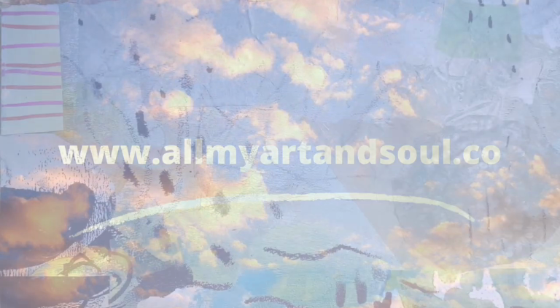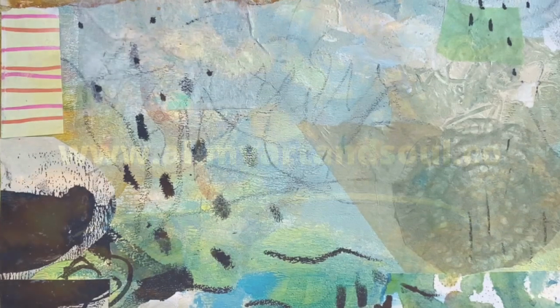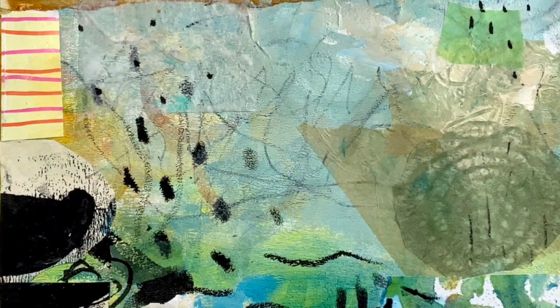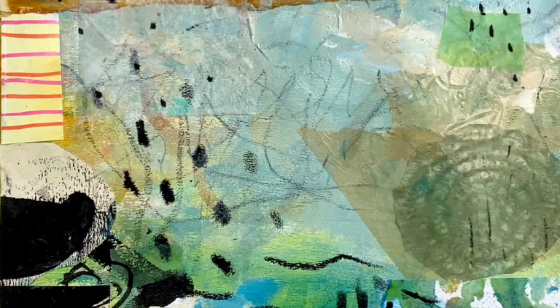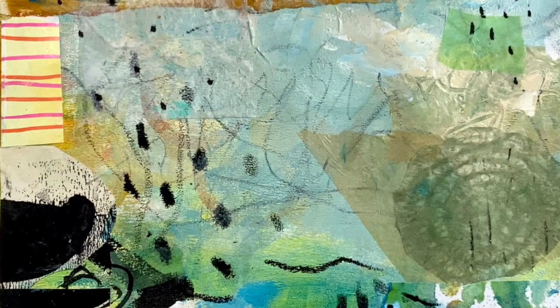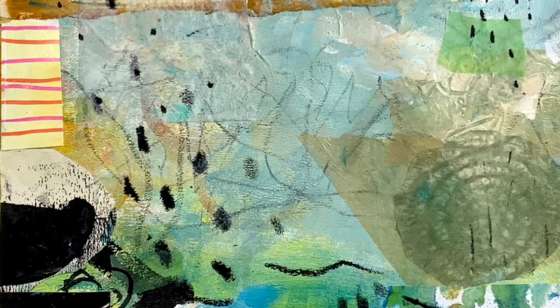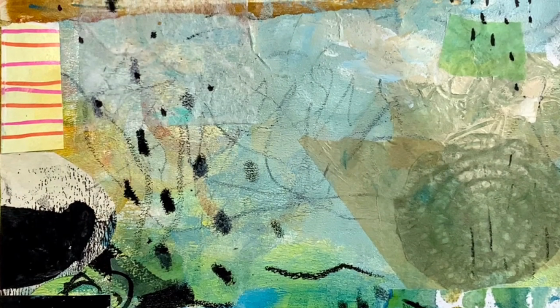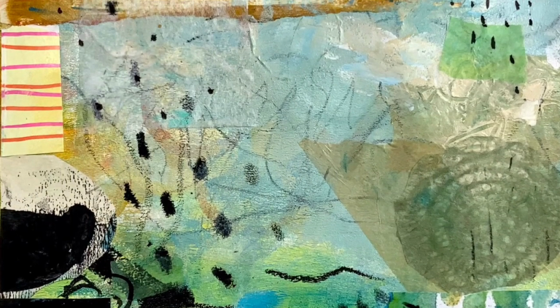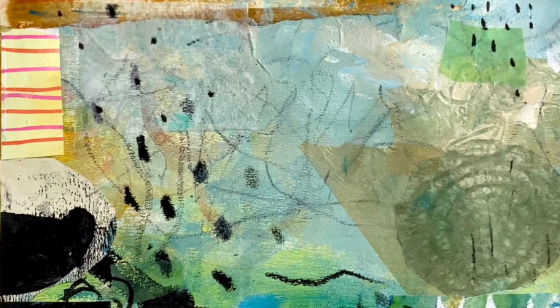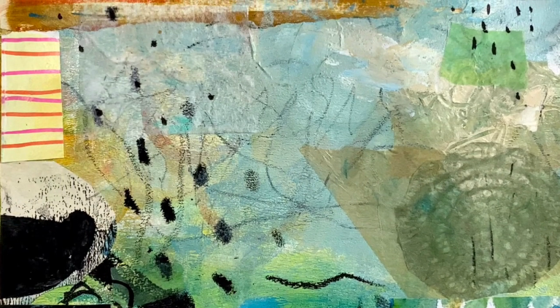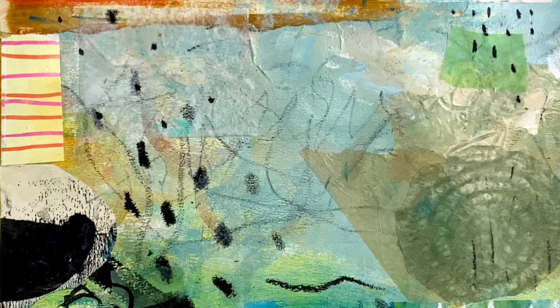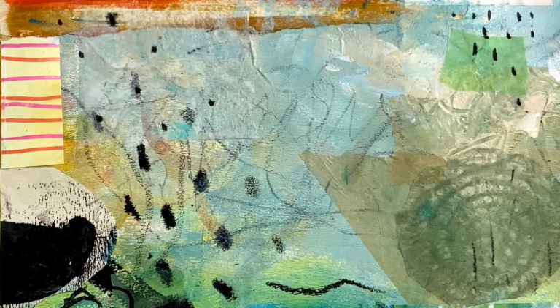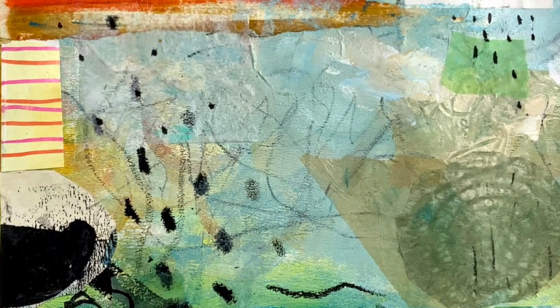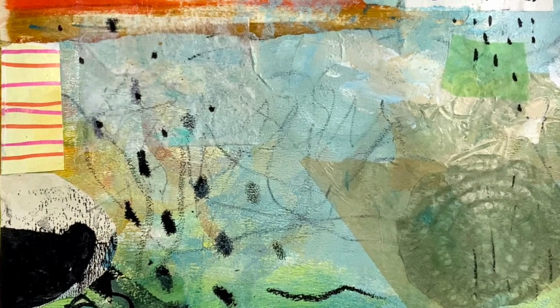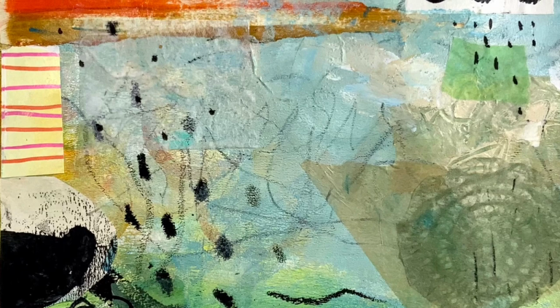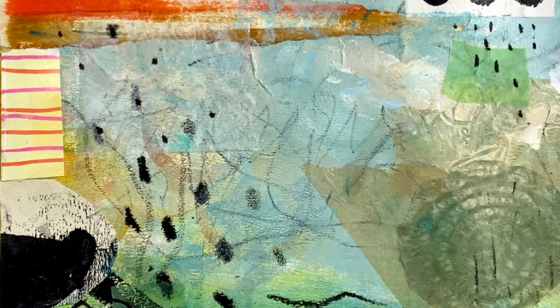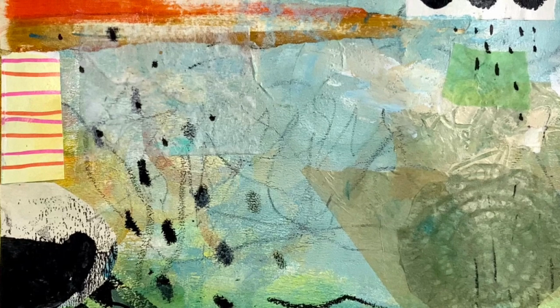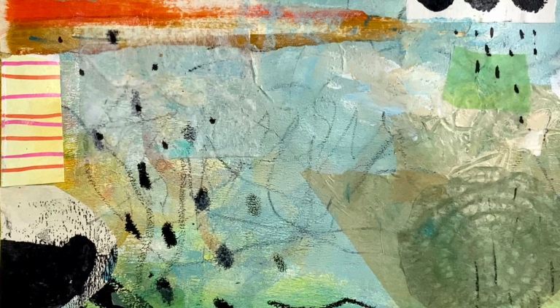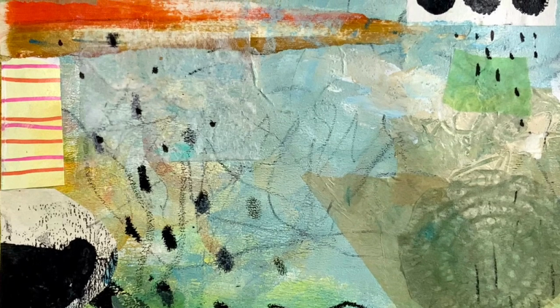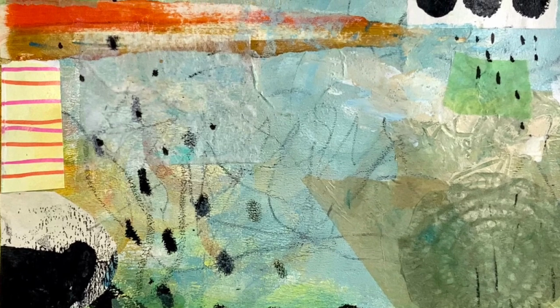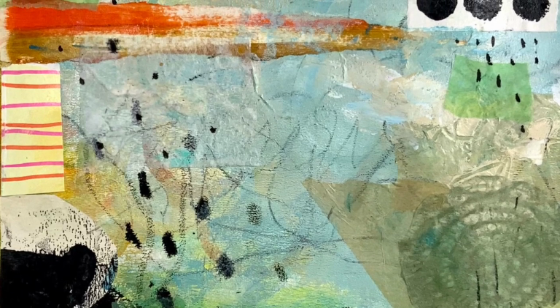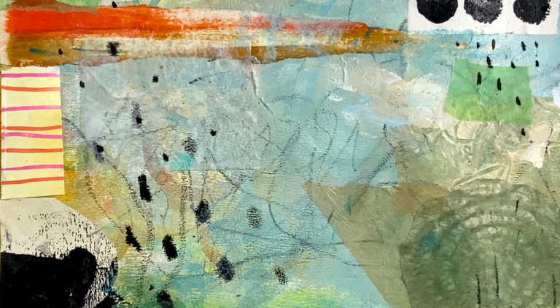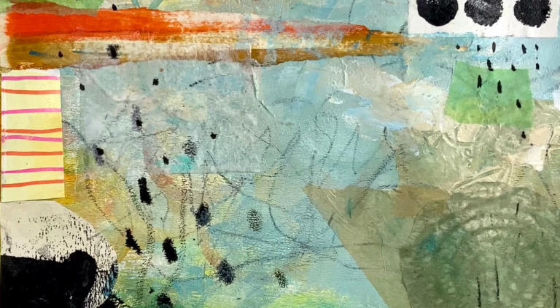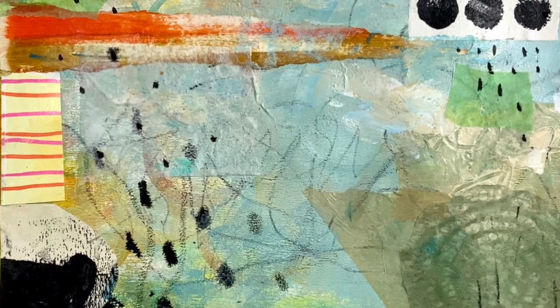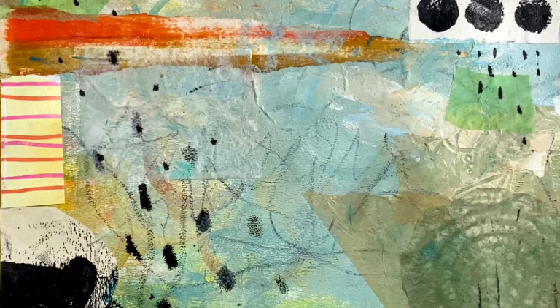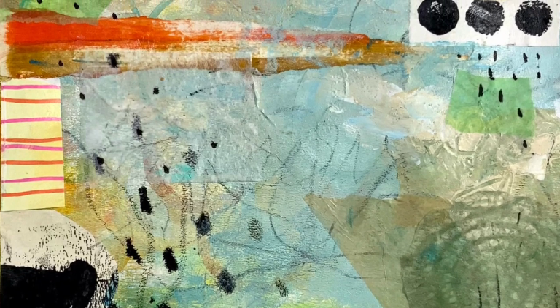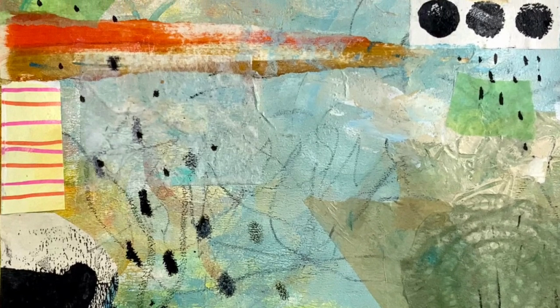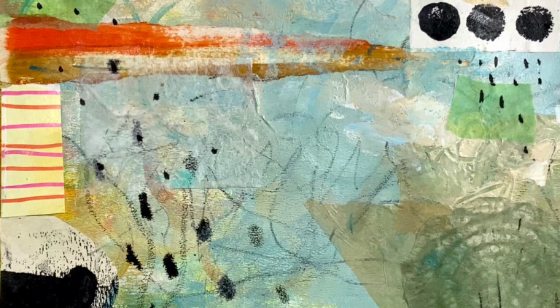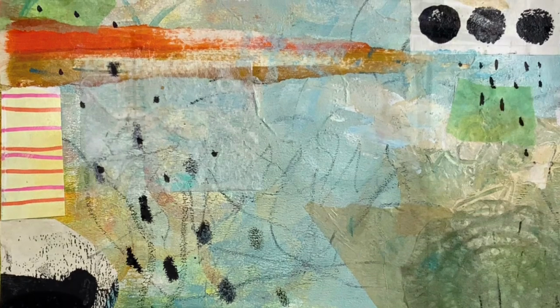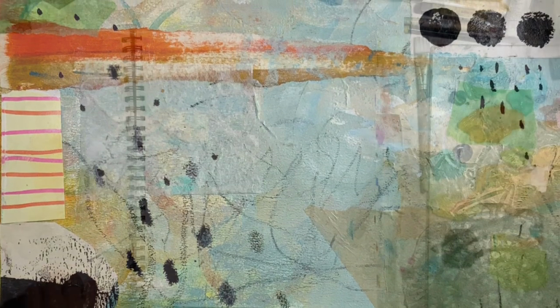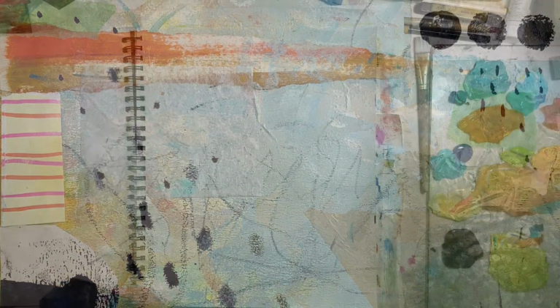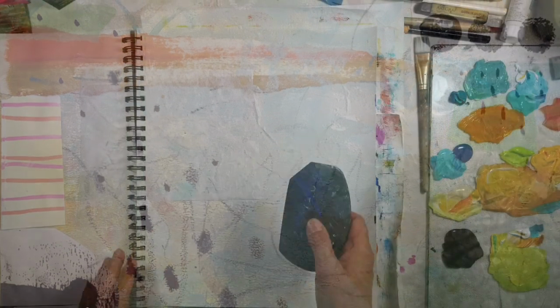Hello and welcome to All My Art and Soul. I'm Michelle Holden and this week's video is Abstract Art Journaling Series Number 10, Exploring Value.